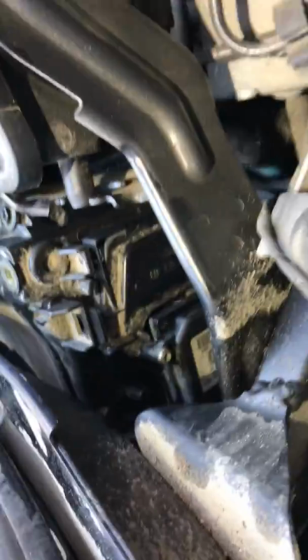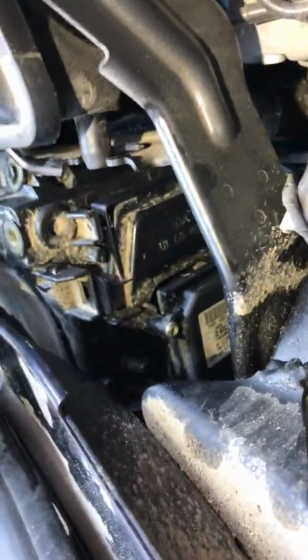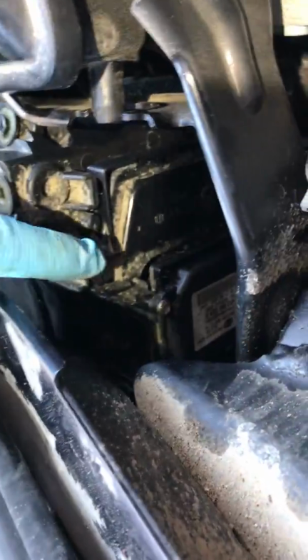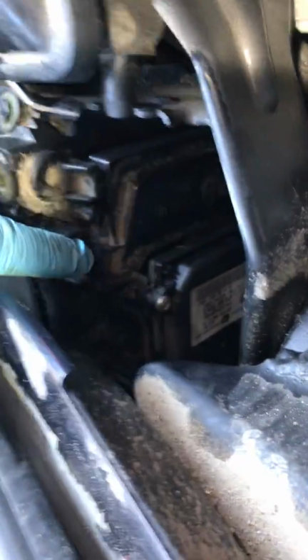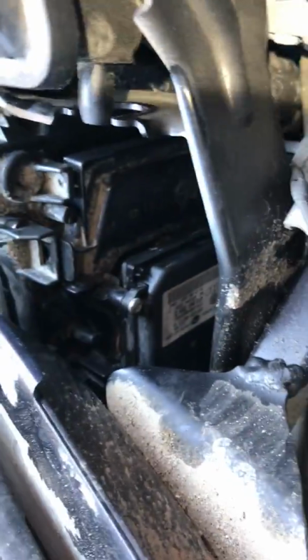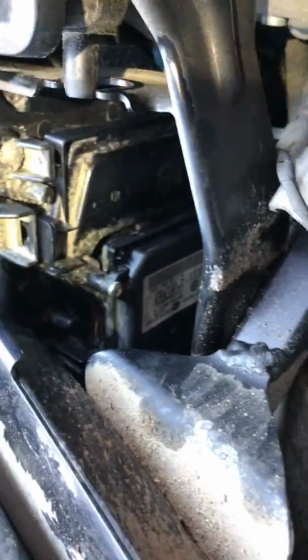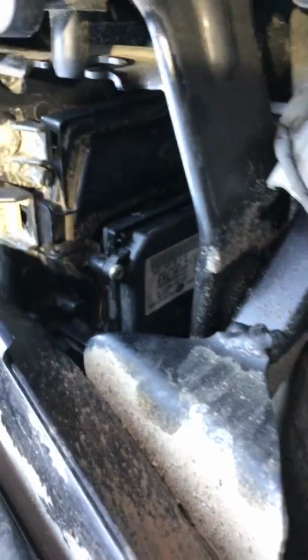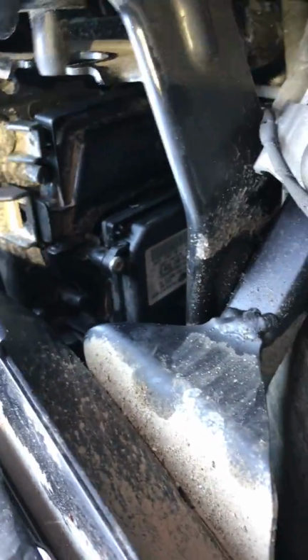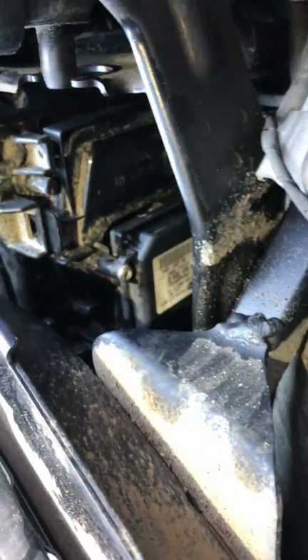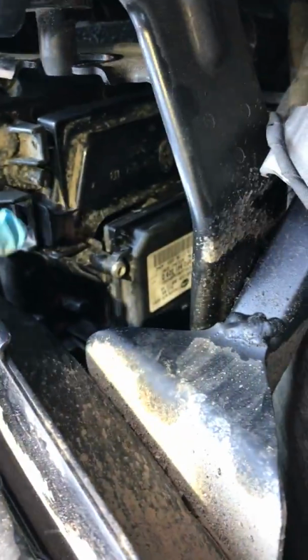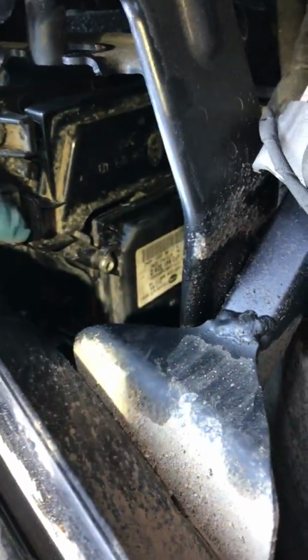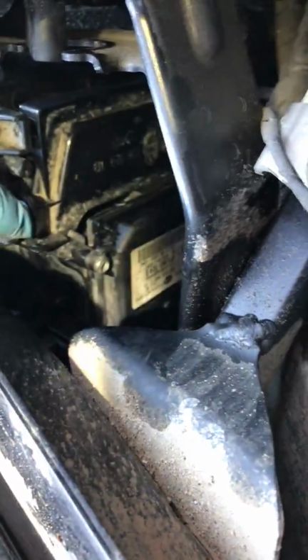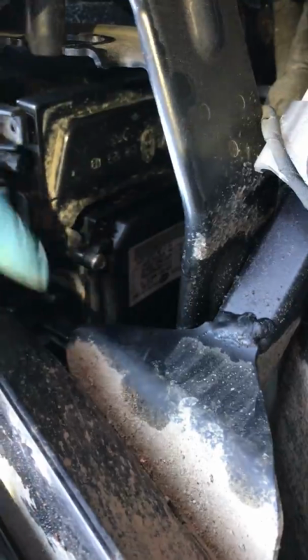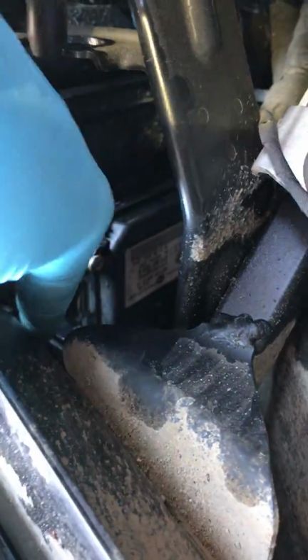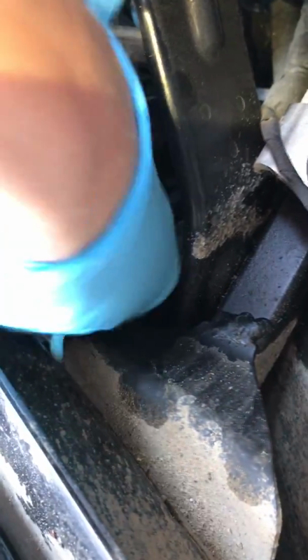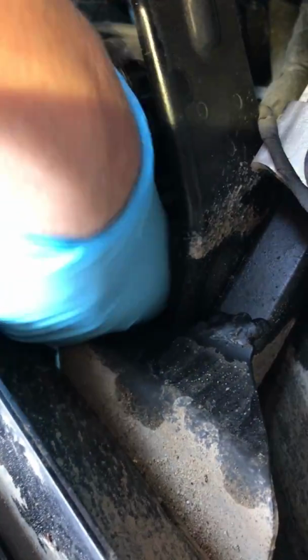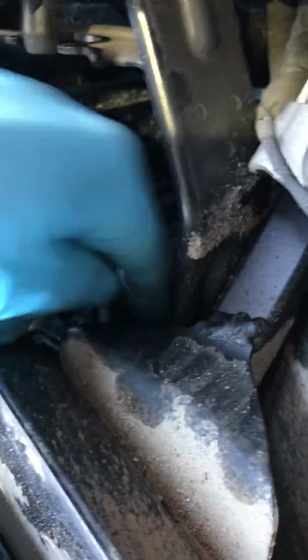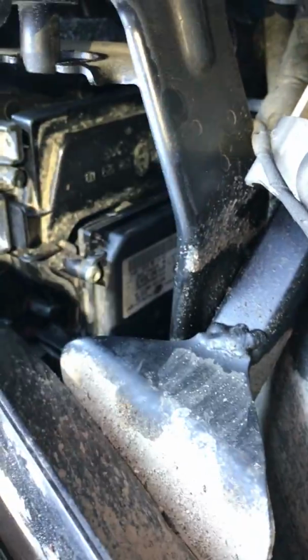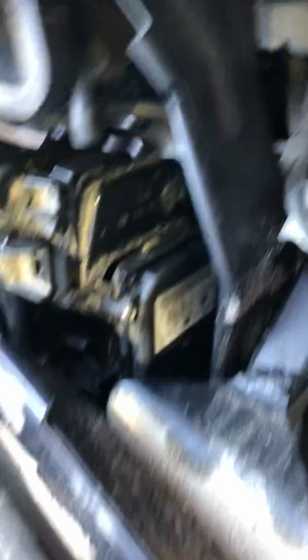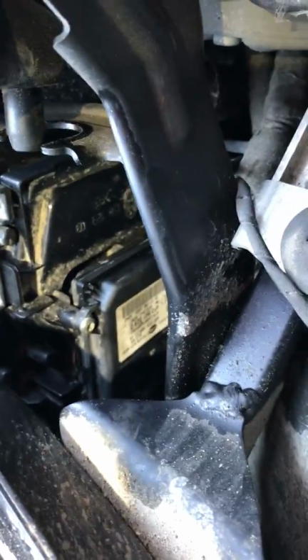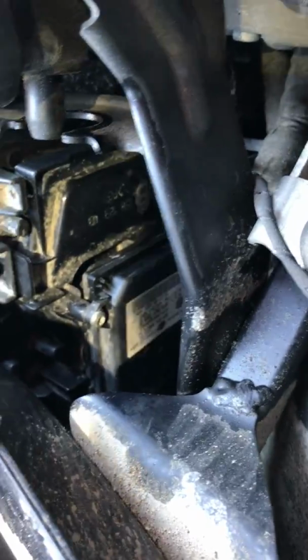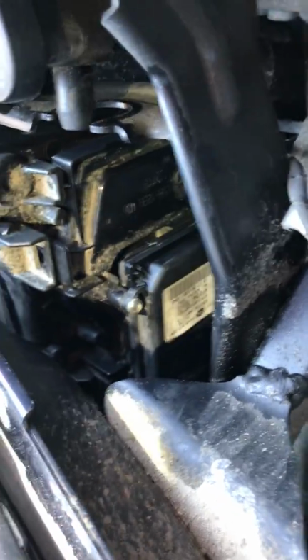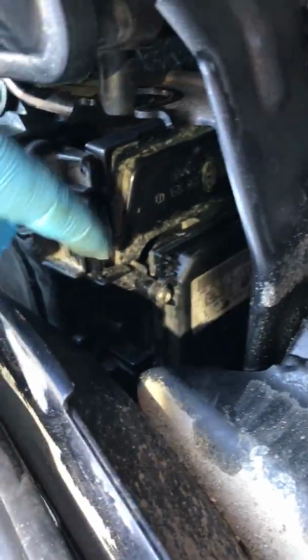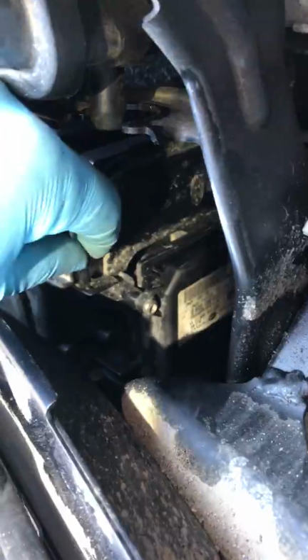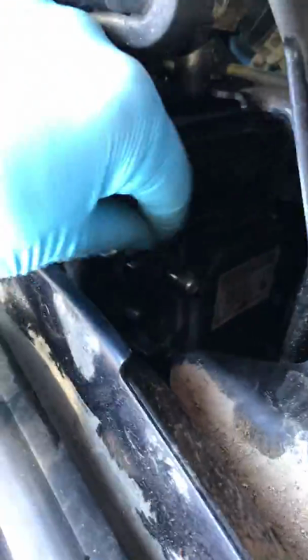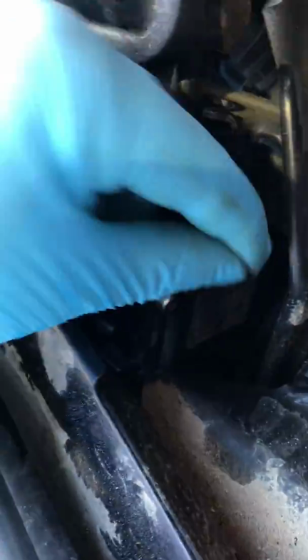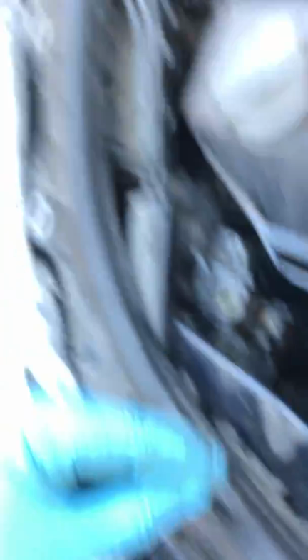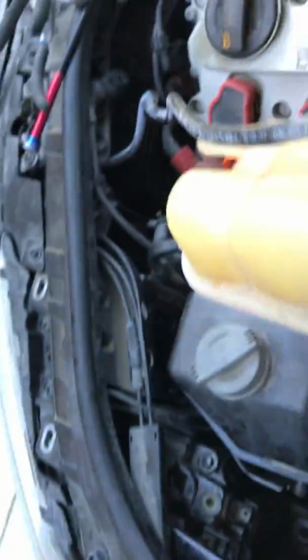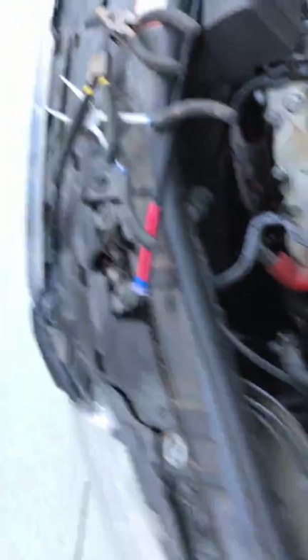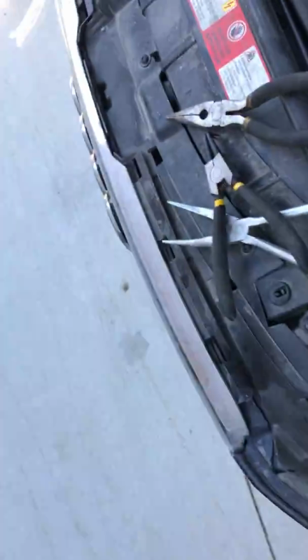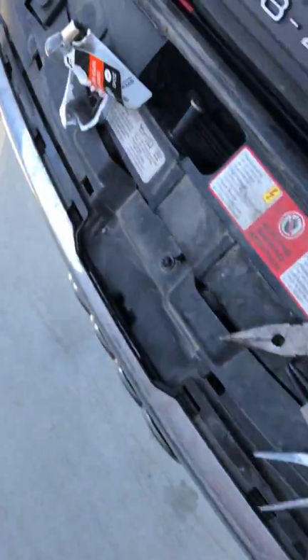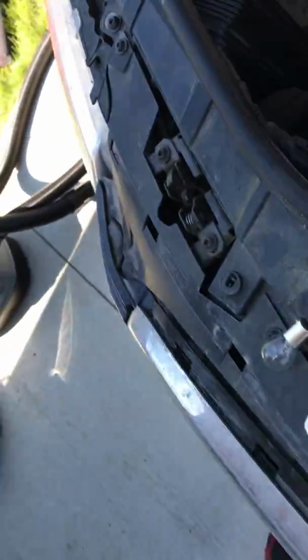You can actually just use these clips. There's a clip here and then there's a clip about three to four inches over. Just undo that, undo the back plate, like this one.